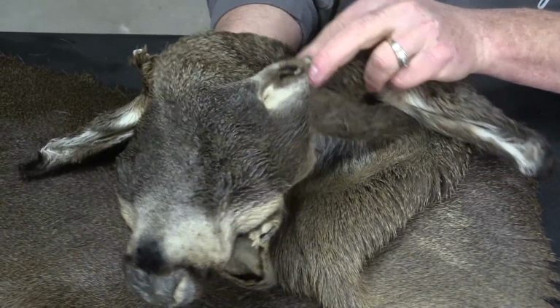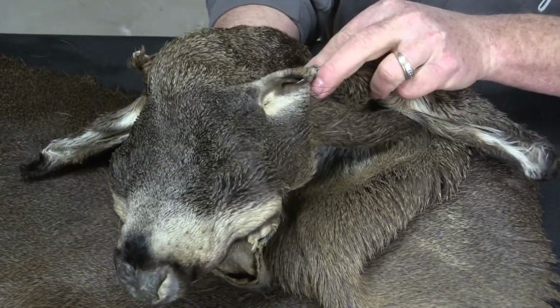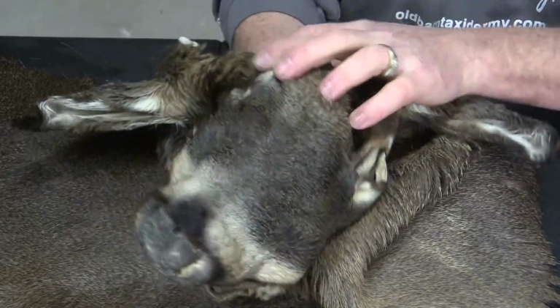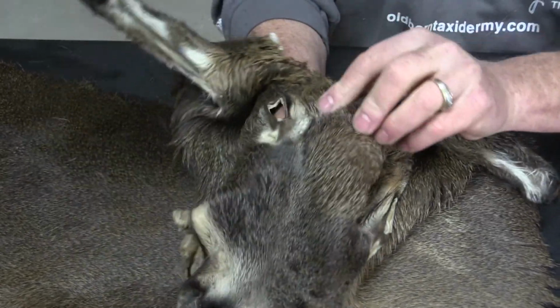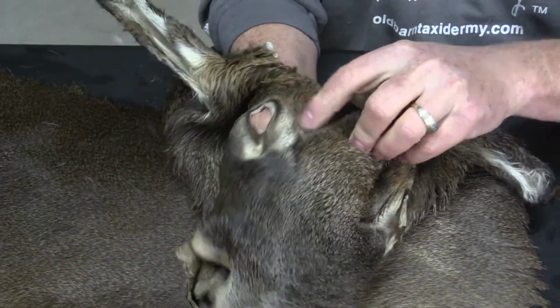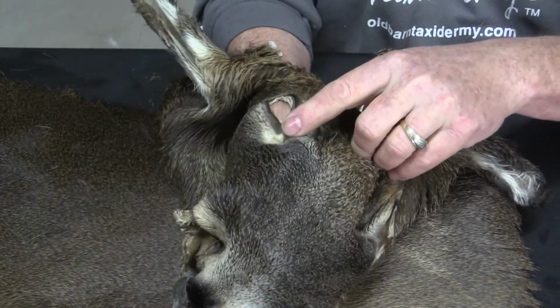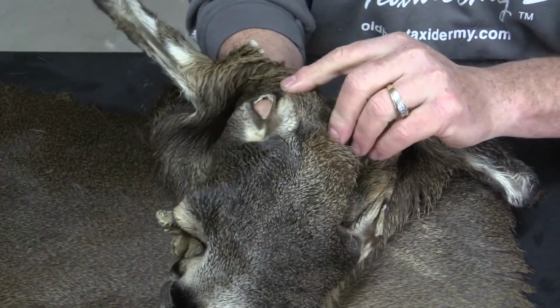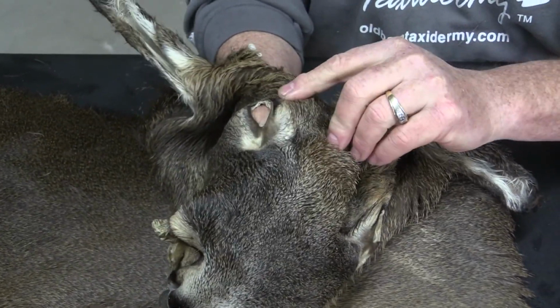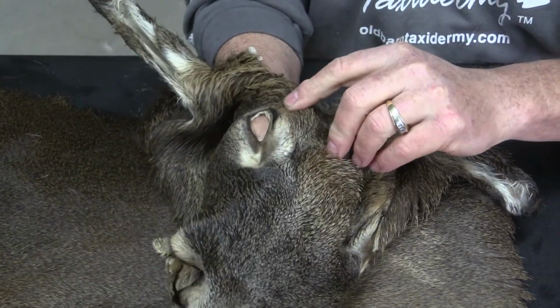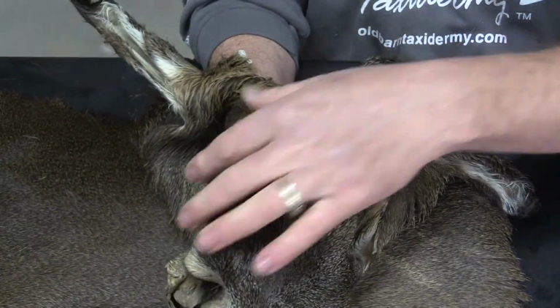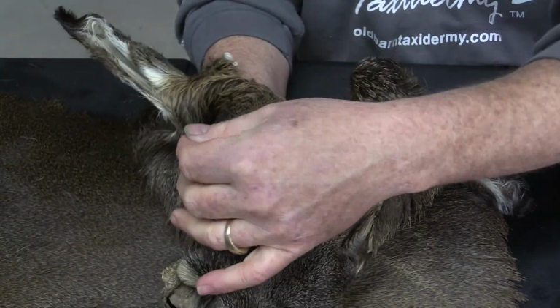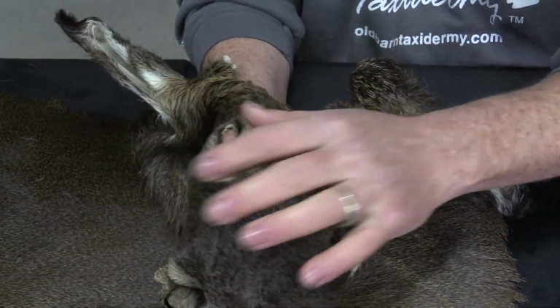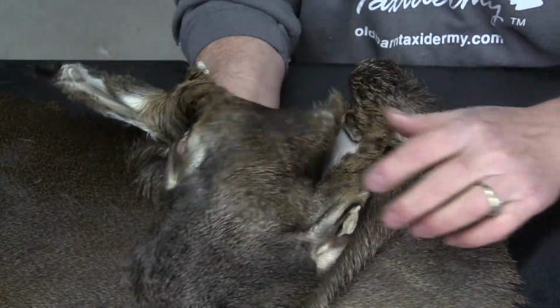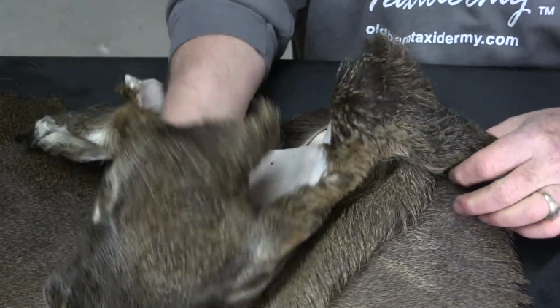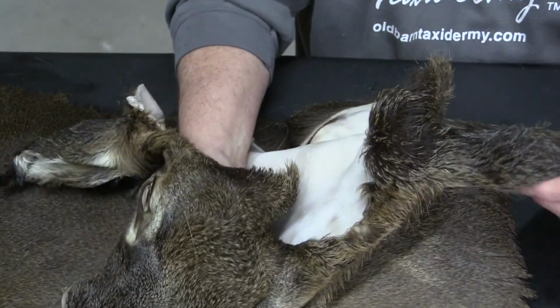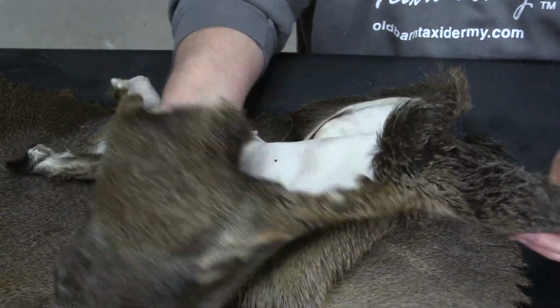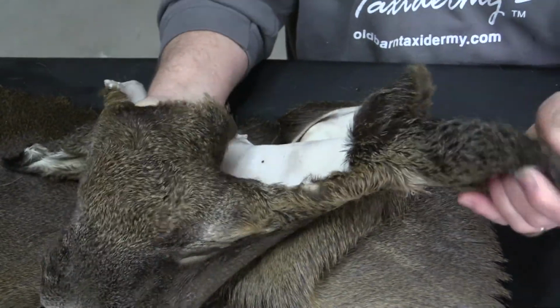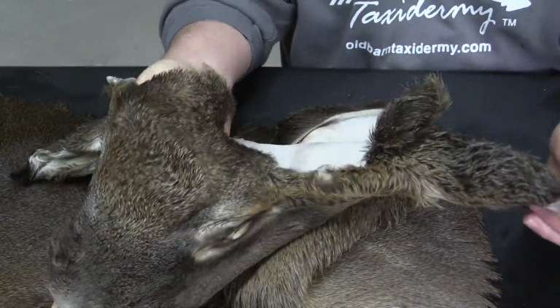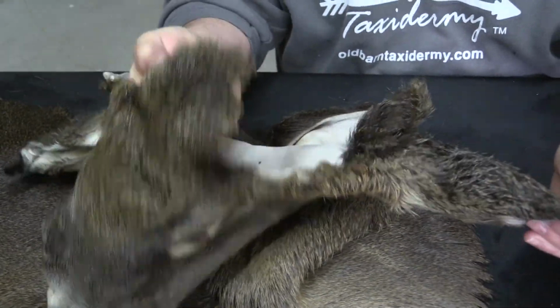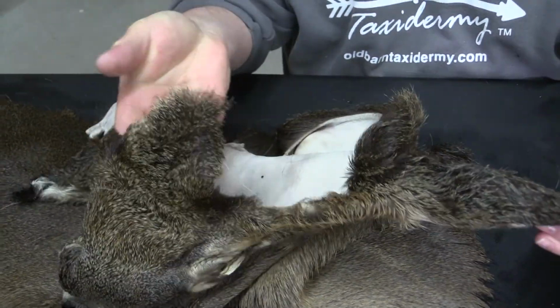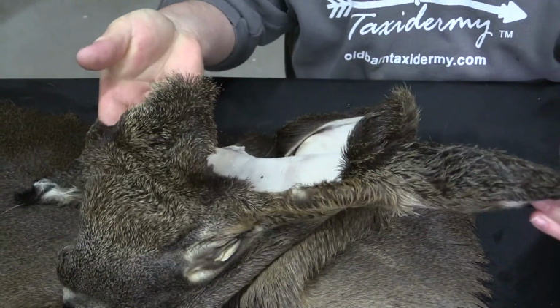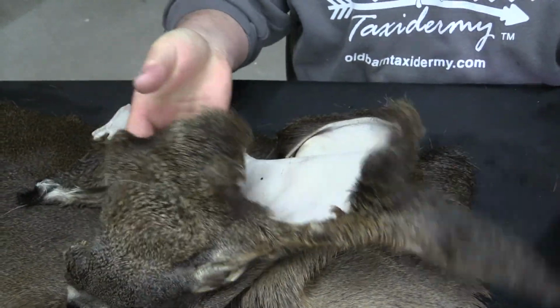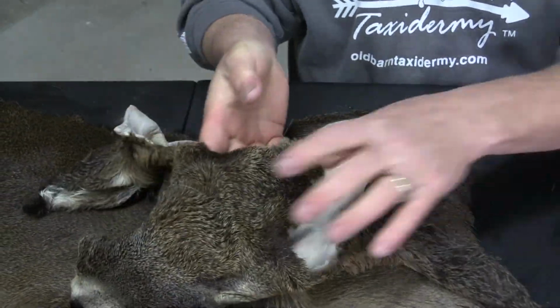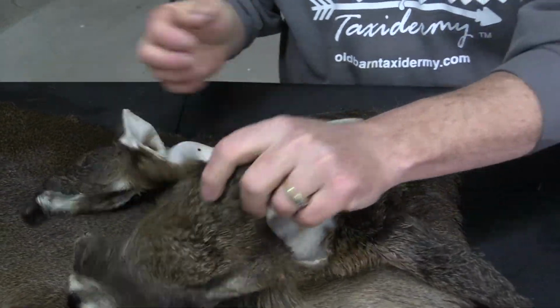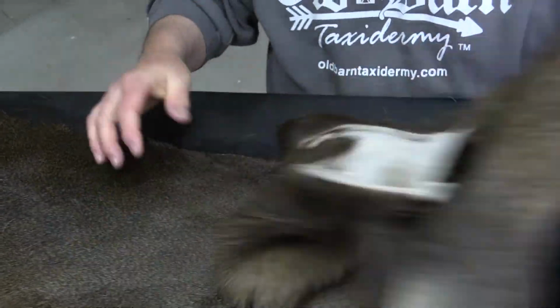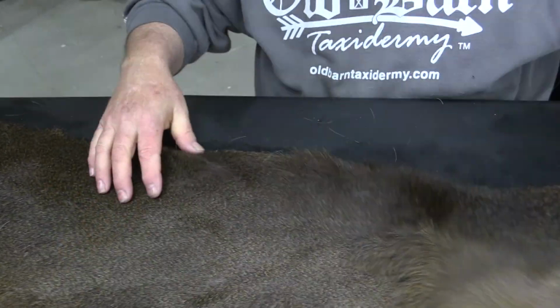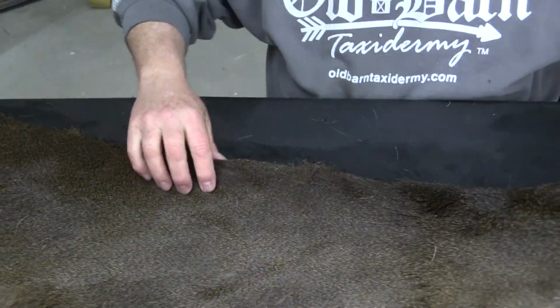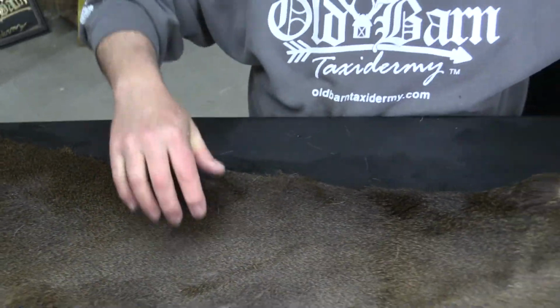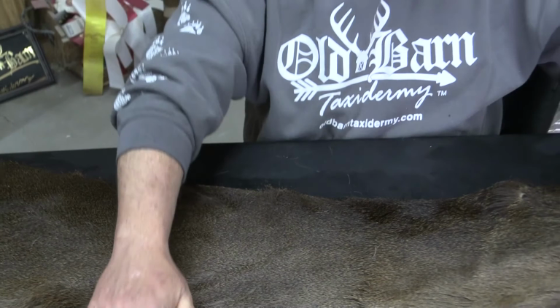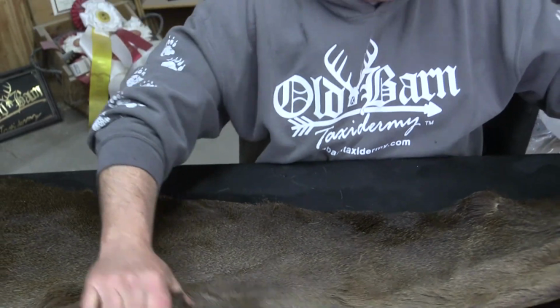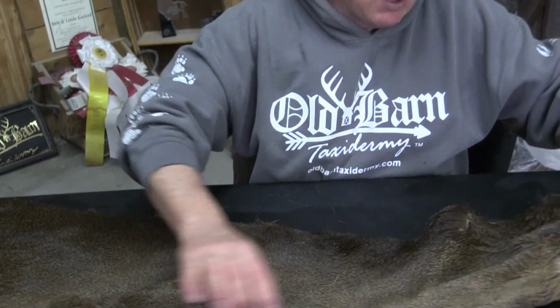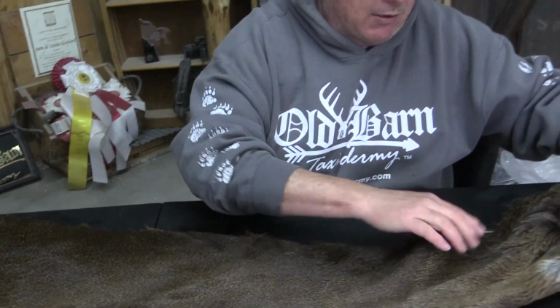It's got all the eyes there. Nothing's been cut up. It's got some nice eye guards. Ears seem to be in good shape. Cartilage is in them. It makes somebody a nice cape just to play with.